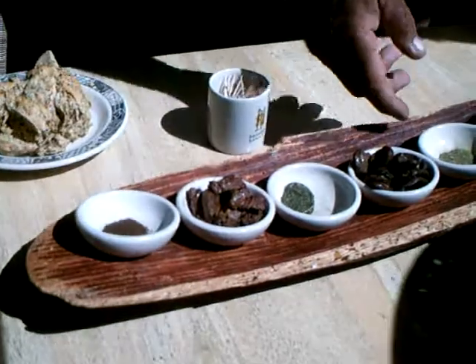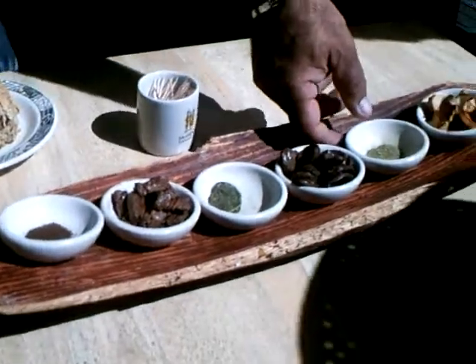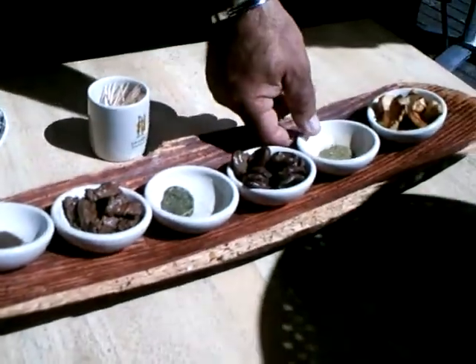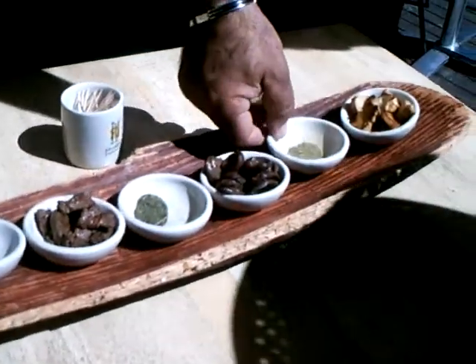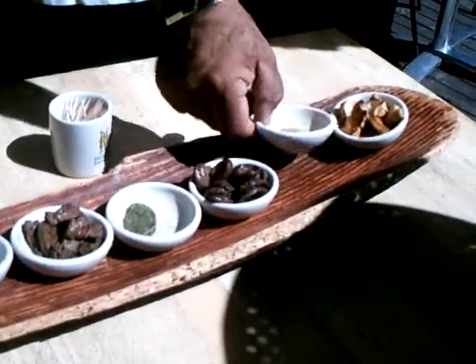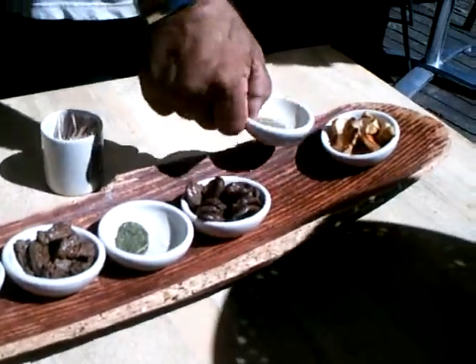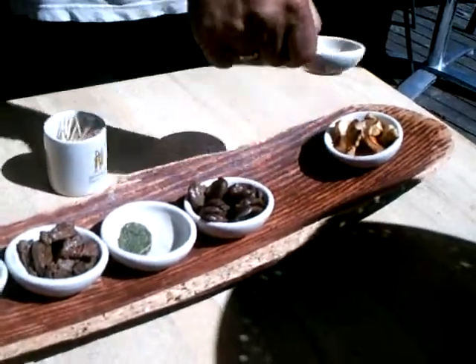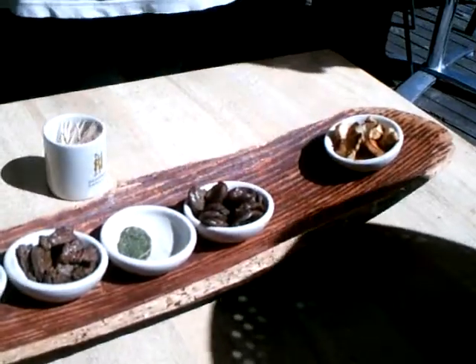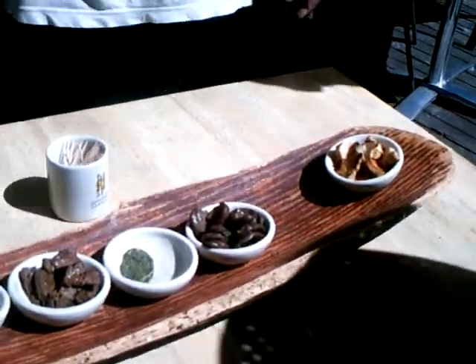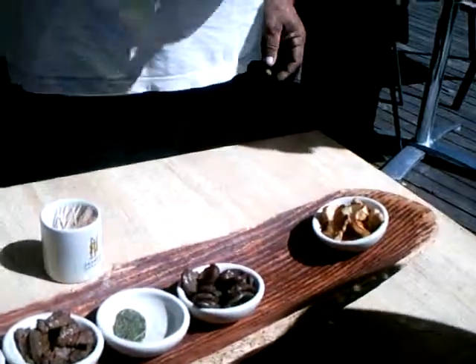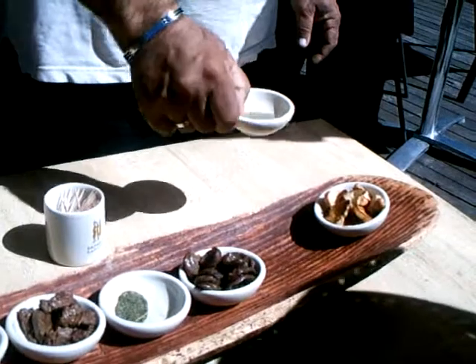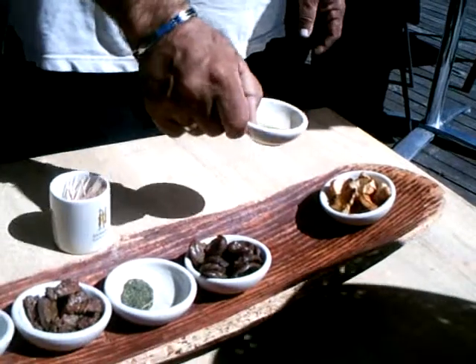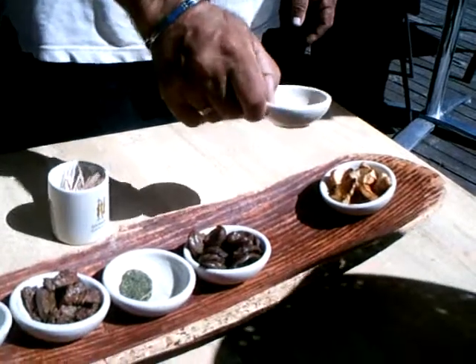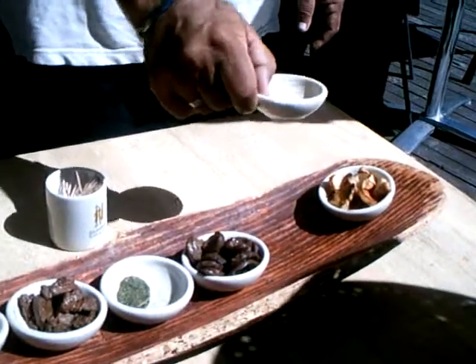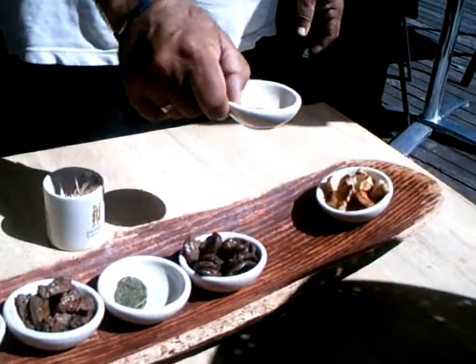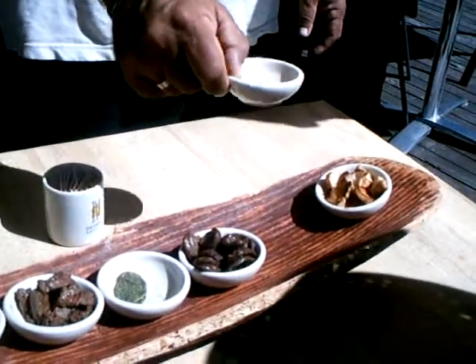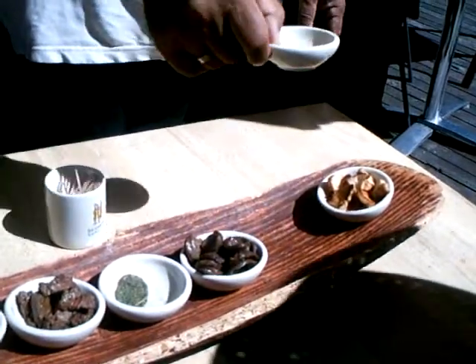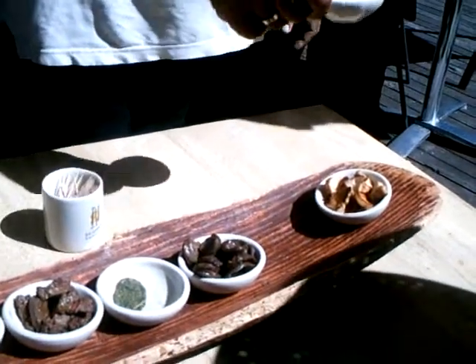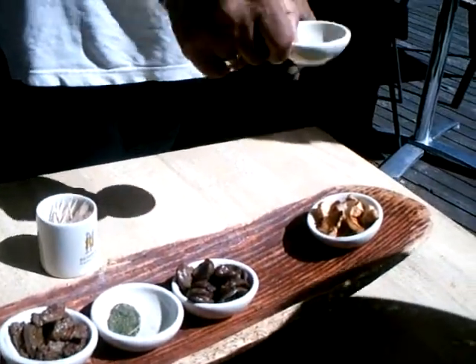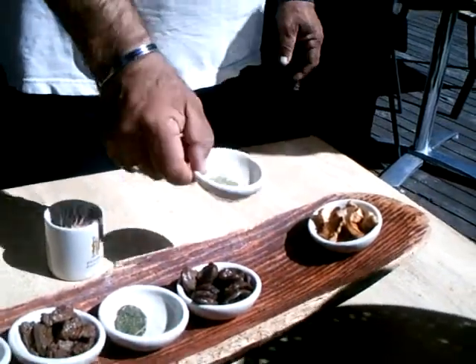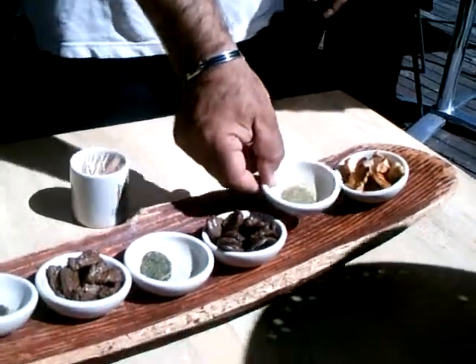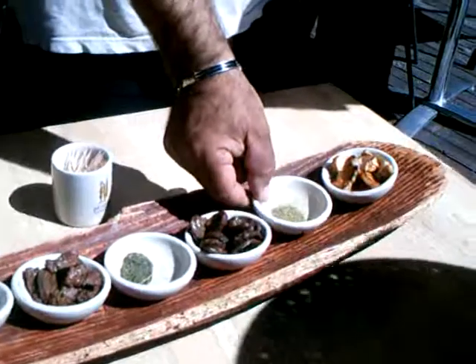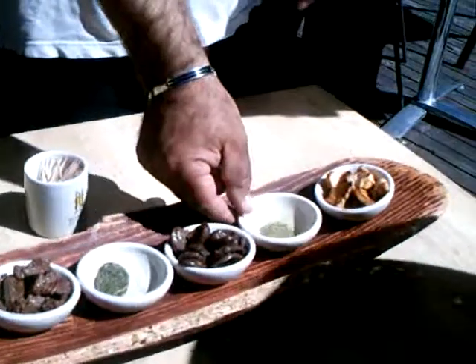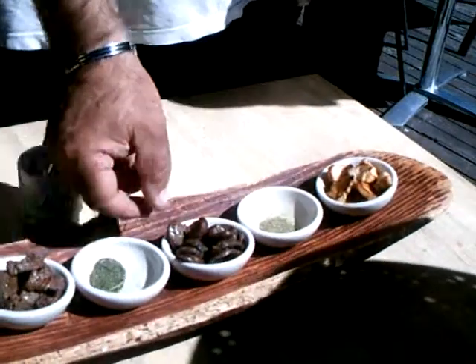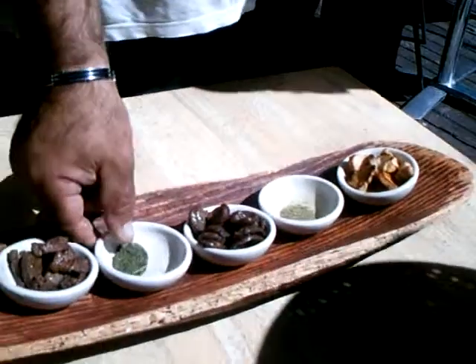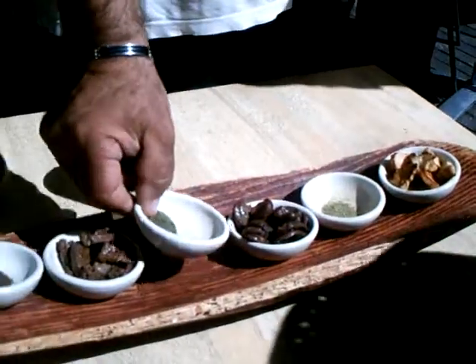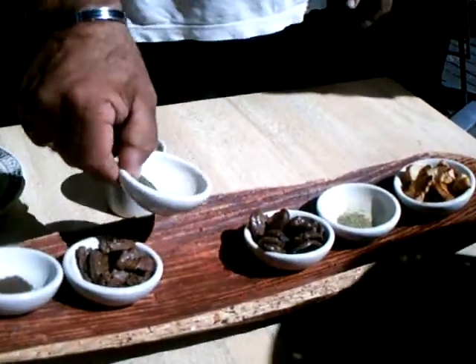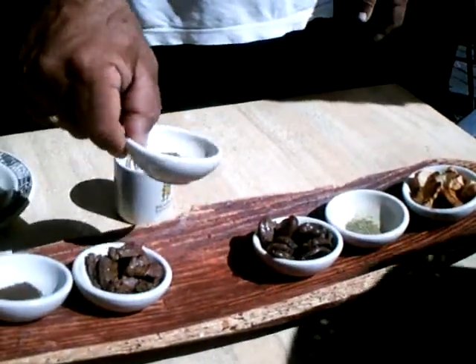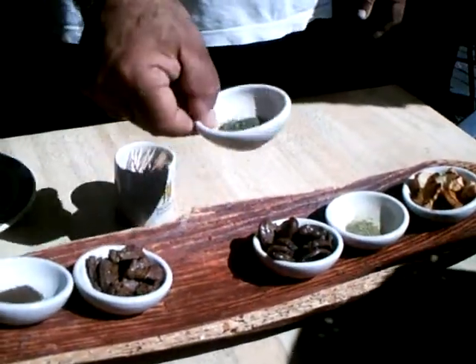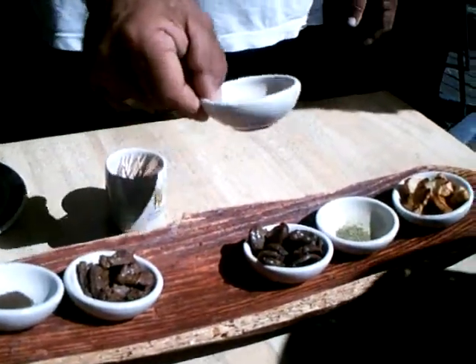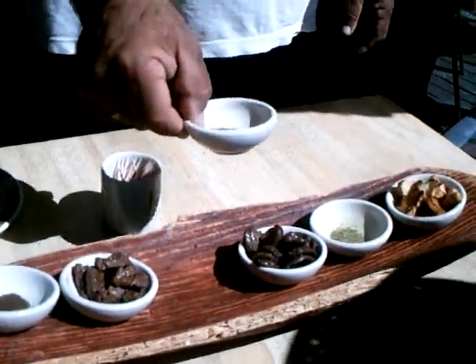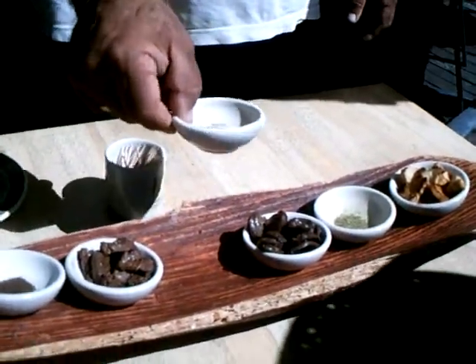Now this is lemon myrtle — real lemony taste, a bit like the lemon cinture. And the mint — wild mint.